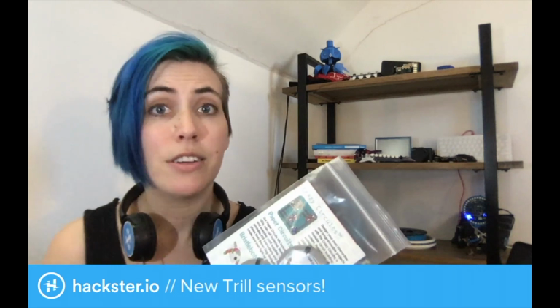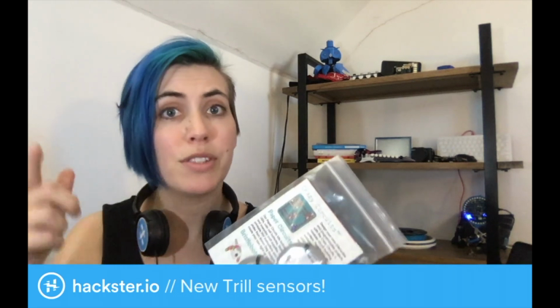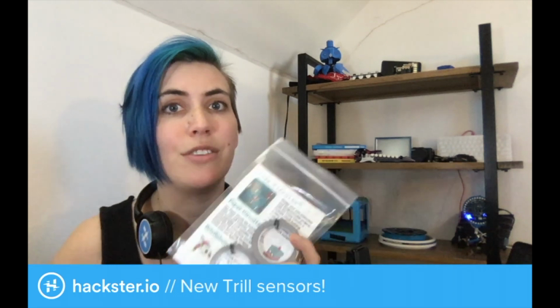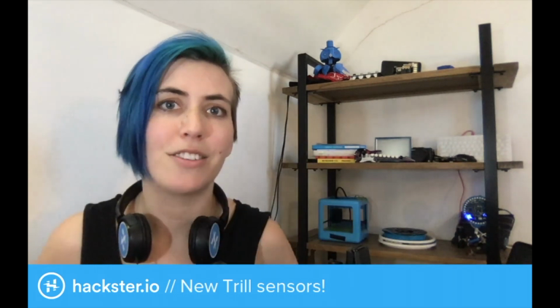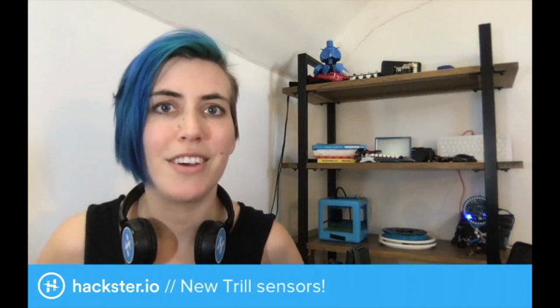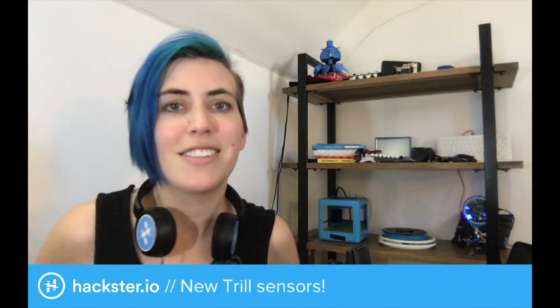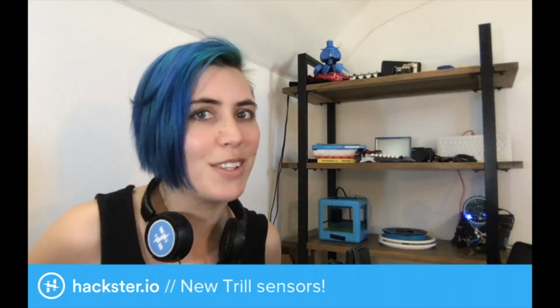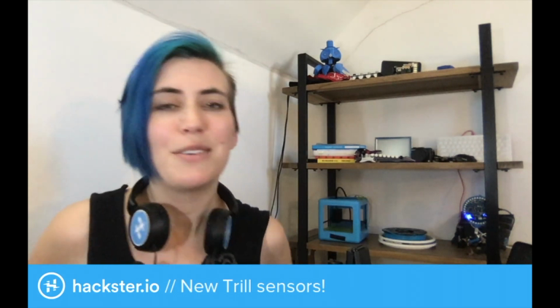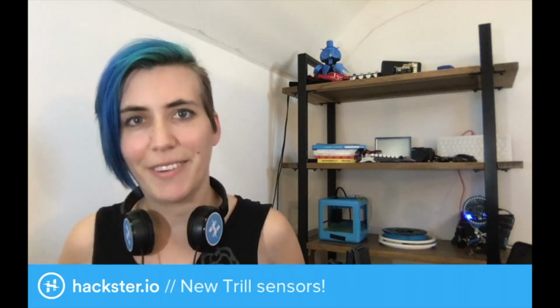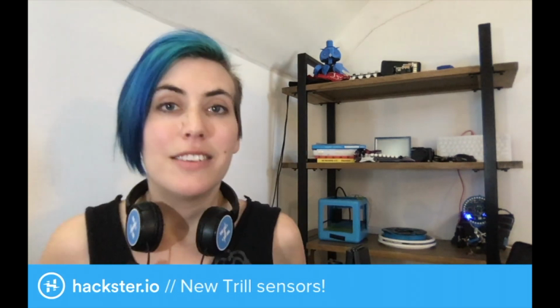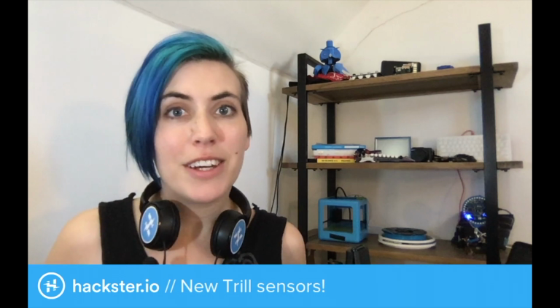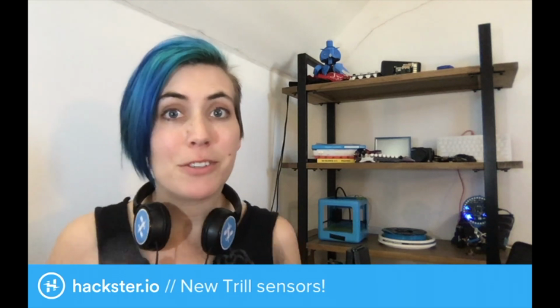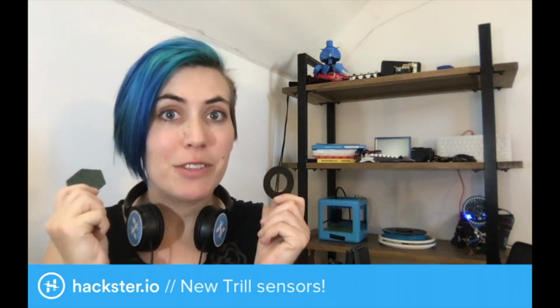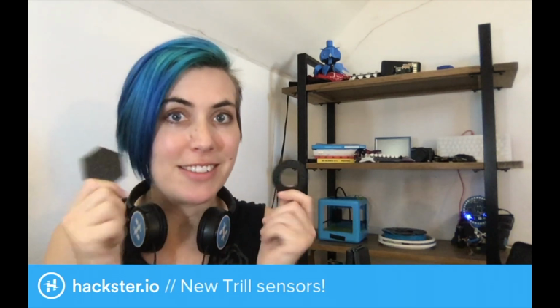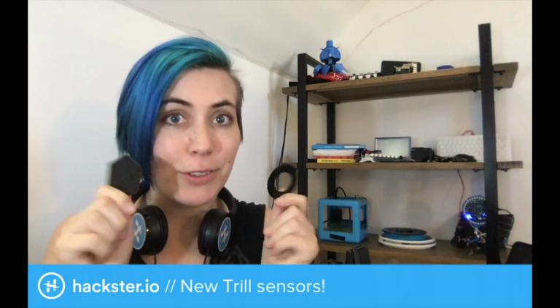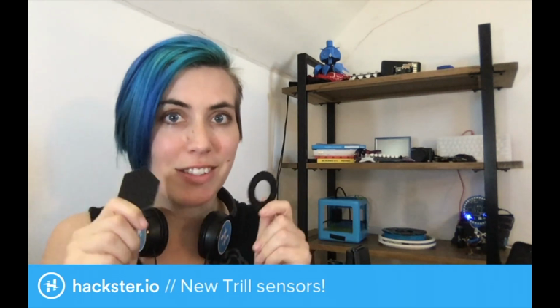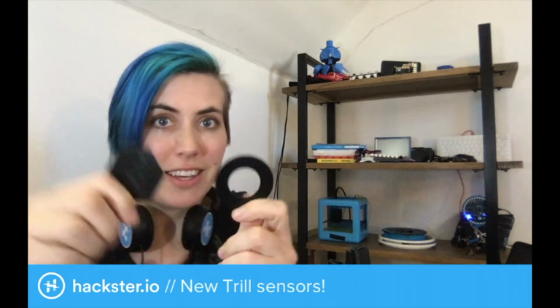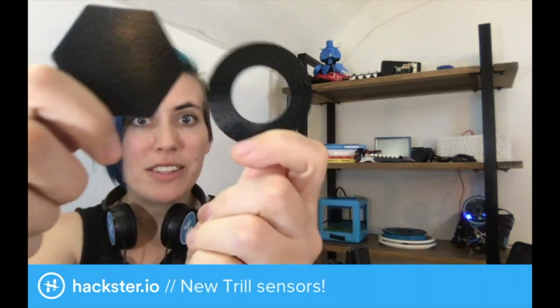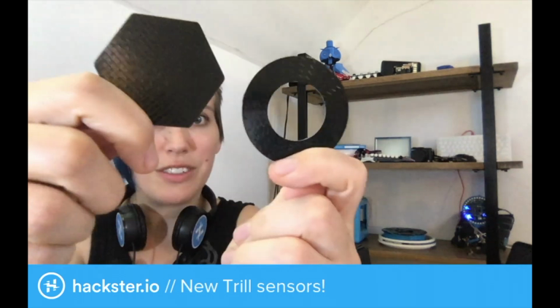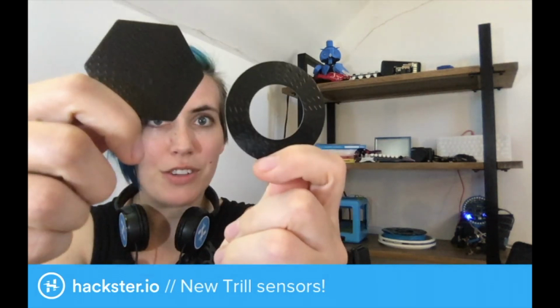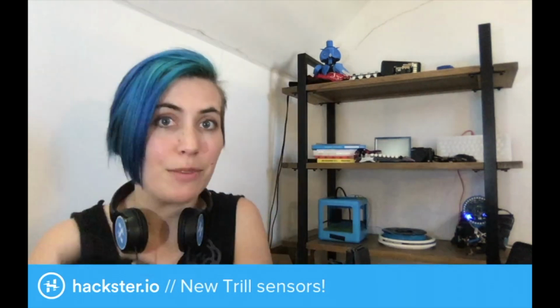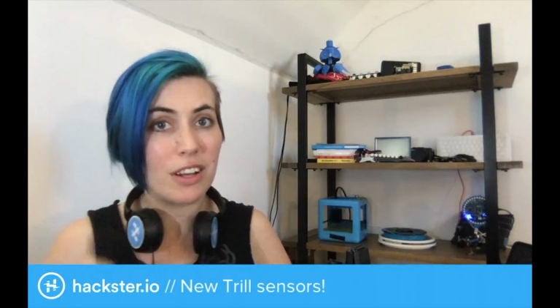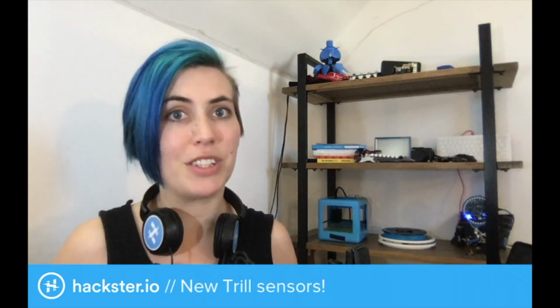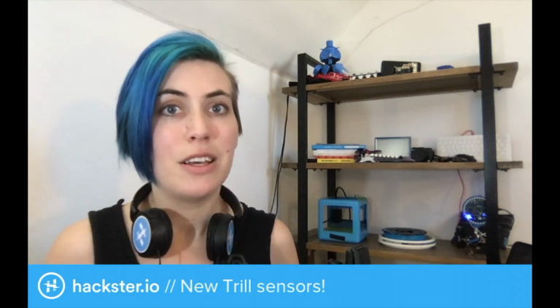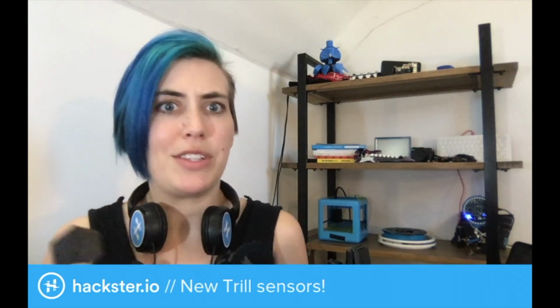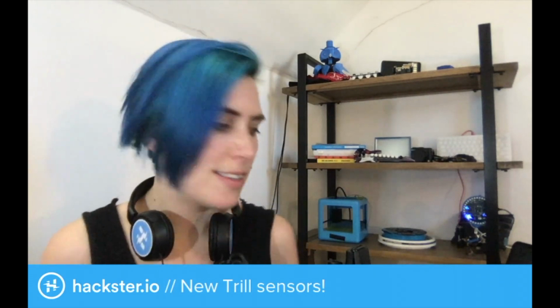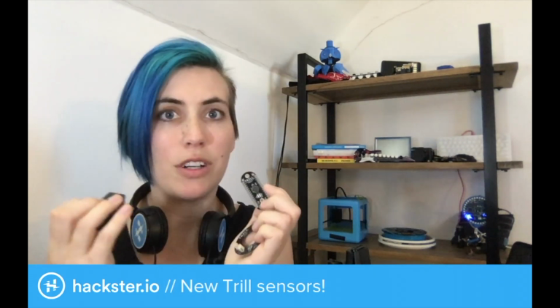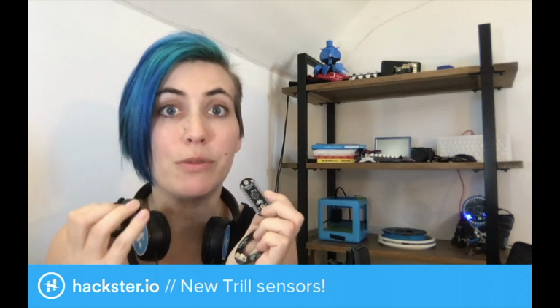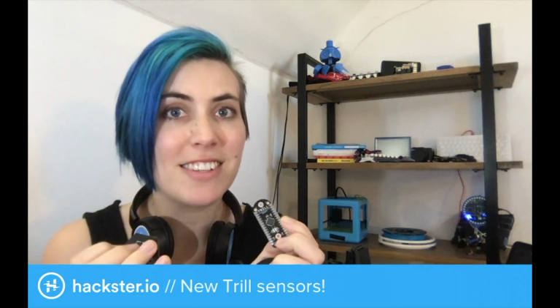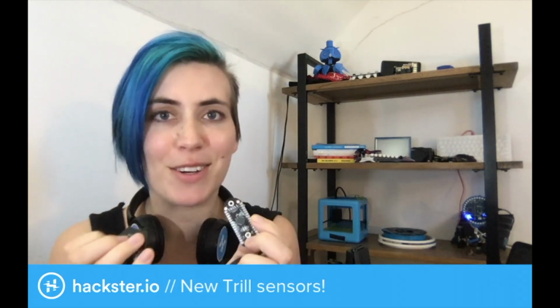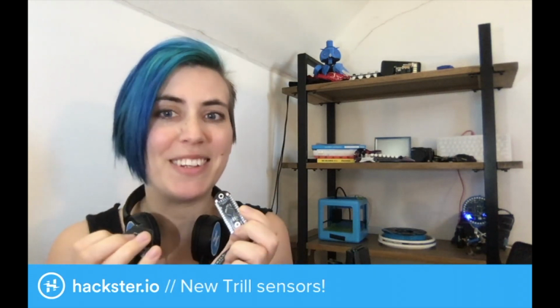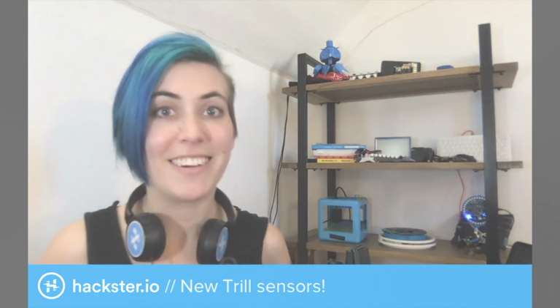Check out our recent videos at hackster.io/videos for more on that. Thank you again, Robert, for sharing with us these delightful little sensors. I can't wait to put these into a project — I'm gonna have a lot of fun with these, maybe with the Teensy. We'll come up with some fun stuff and share it with you later. Hack on!